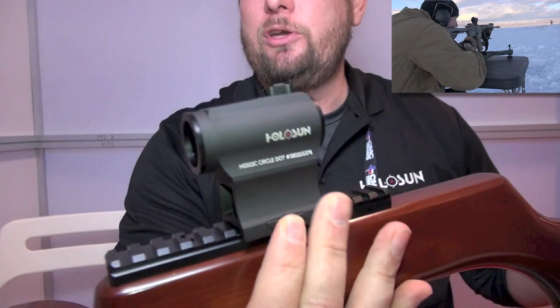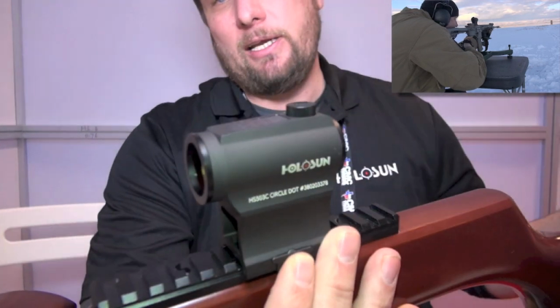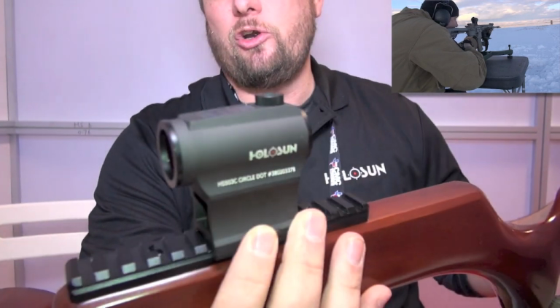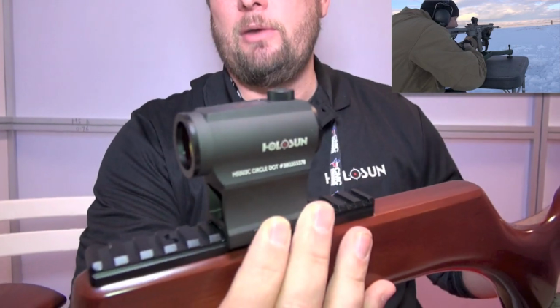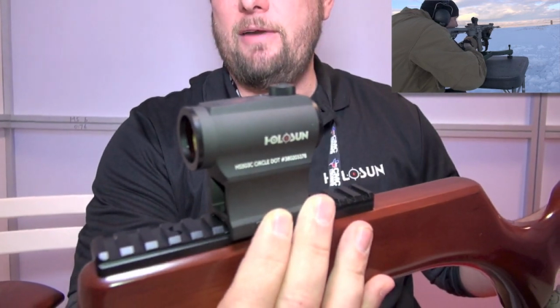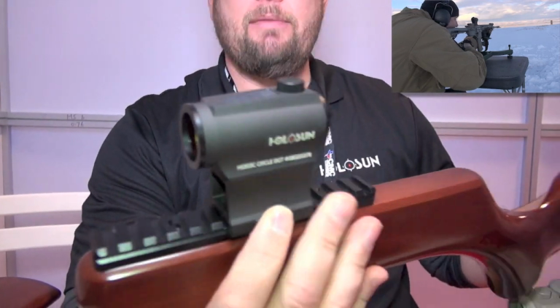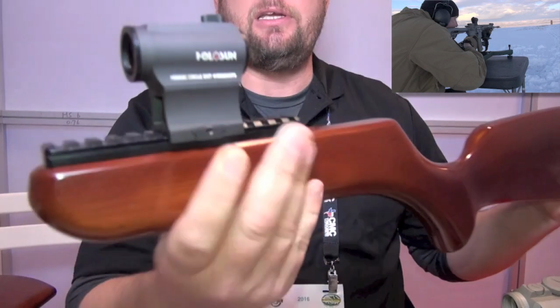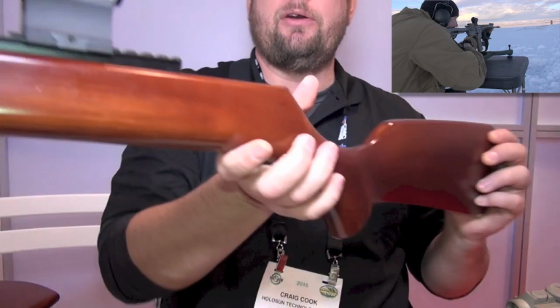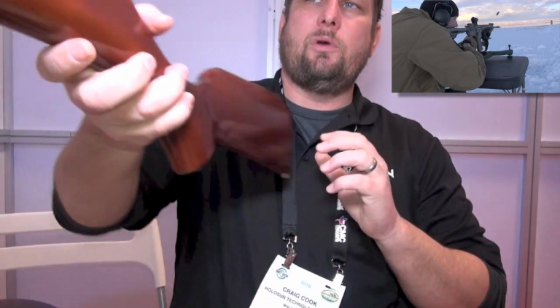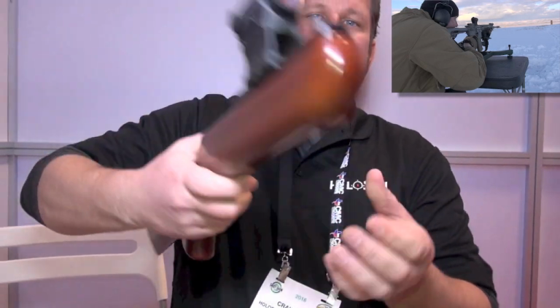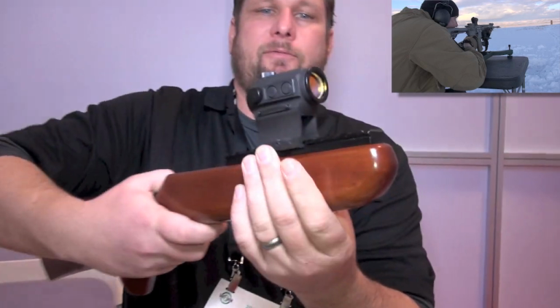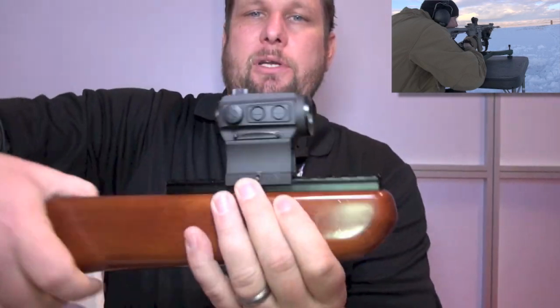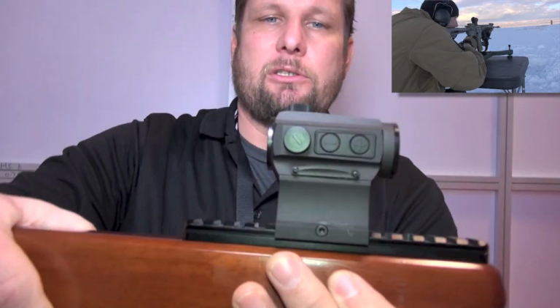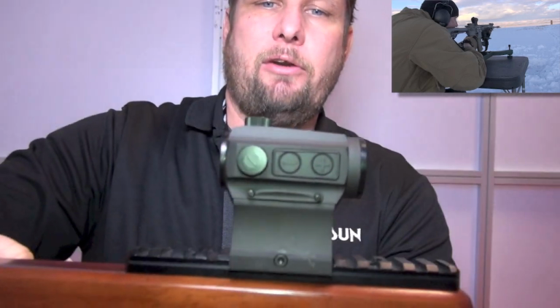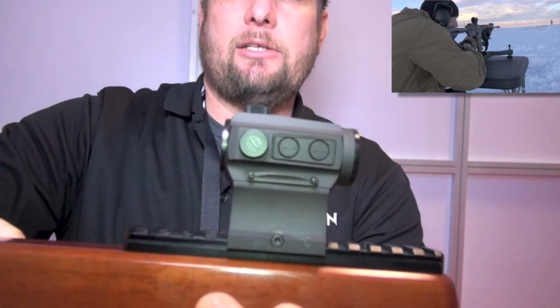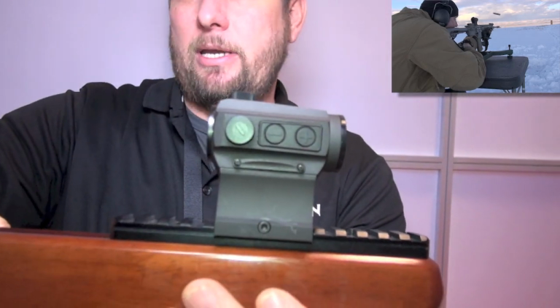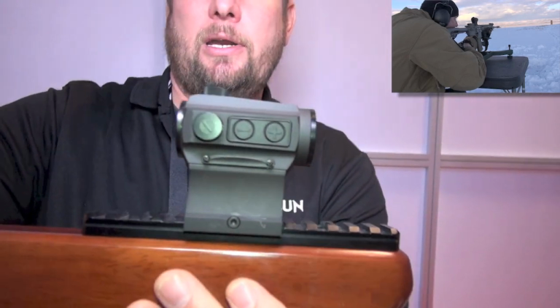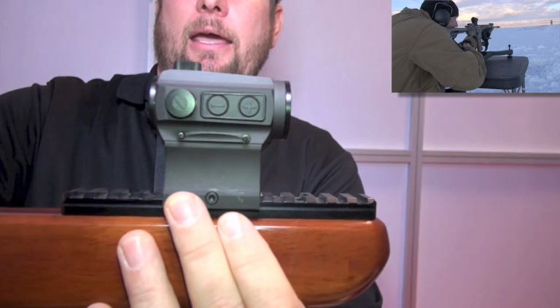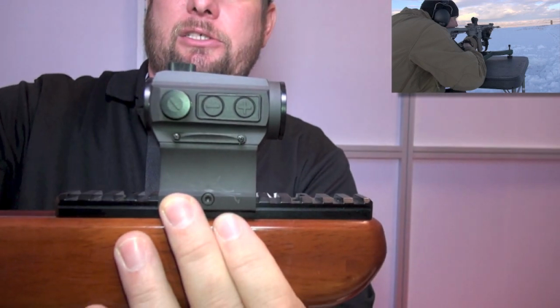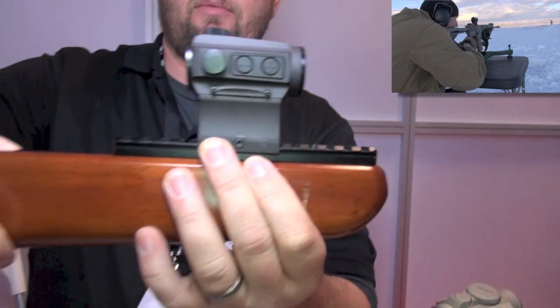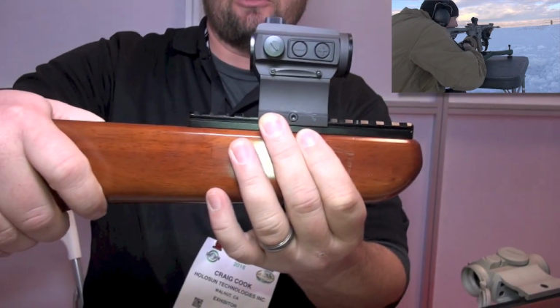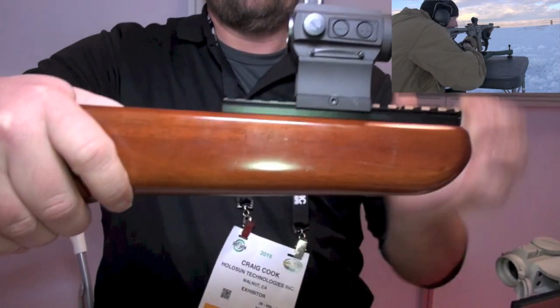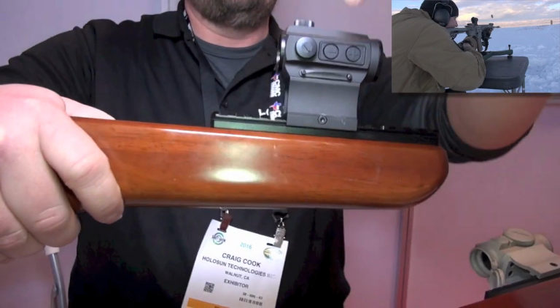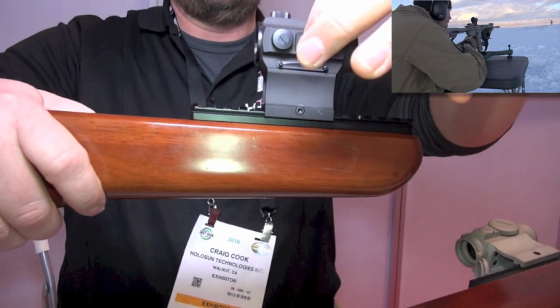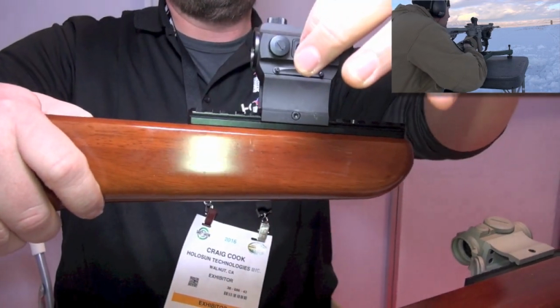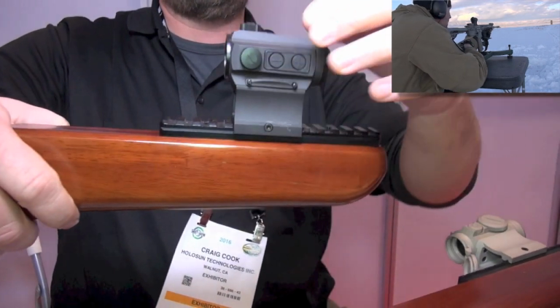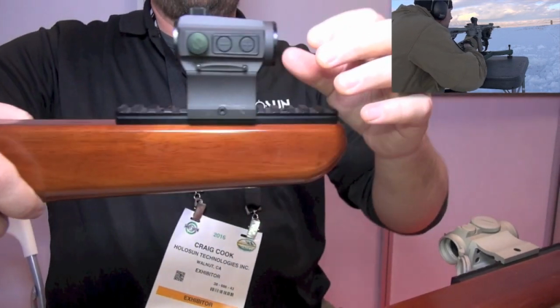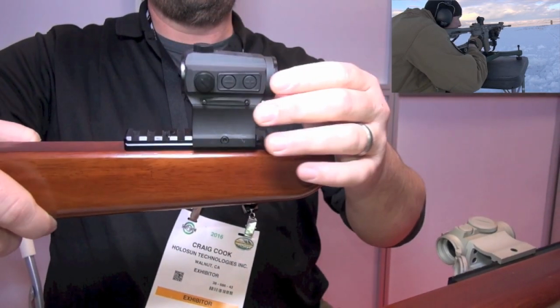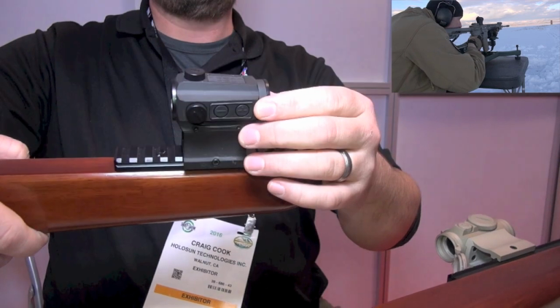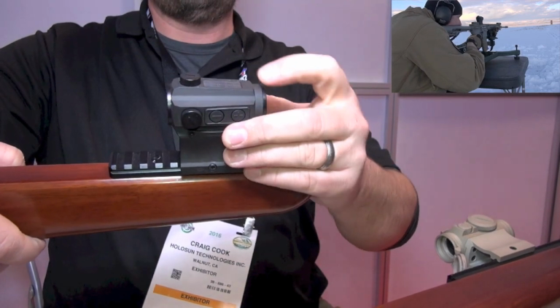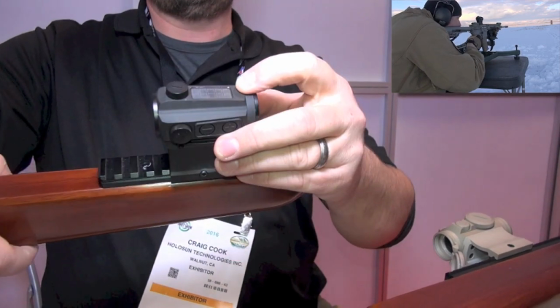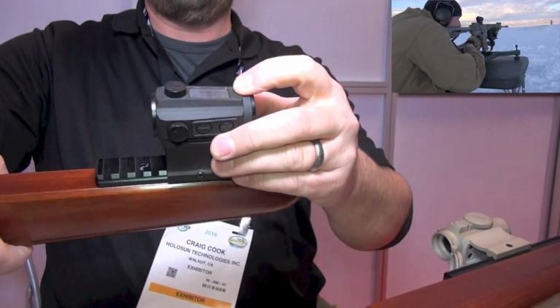So again, like I said, it starts with a number 5 — that means the operator can switch back and forth between a circle dot and a red dot, a 2 MOA dot and a 65 MOA circle, simply by holding down minus for three seconds.